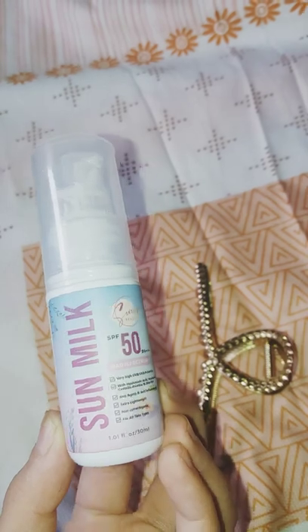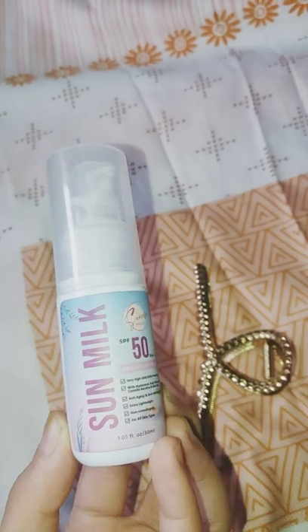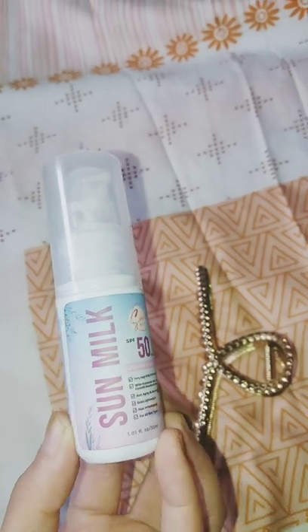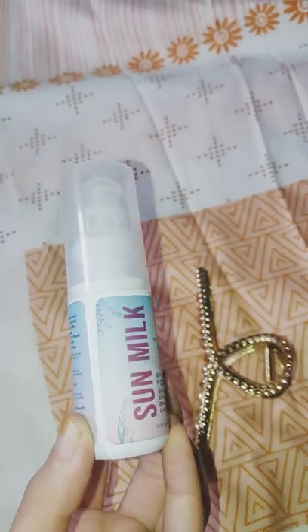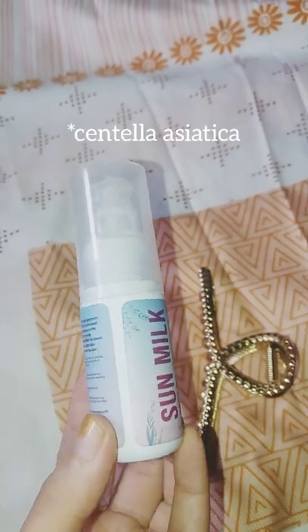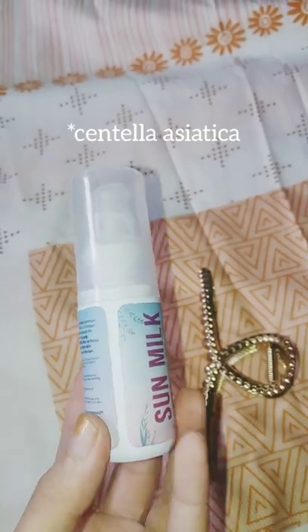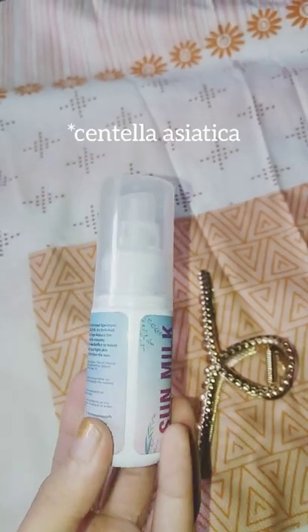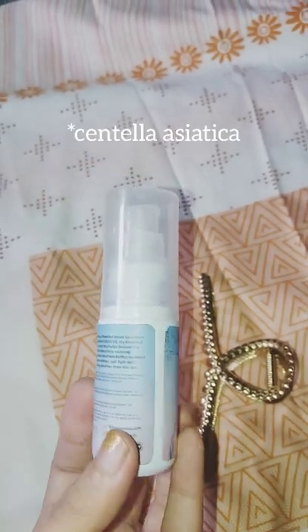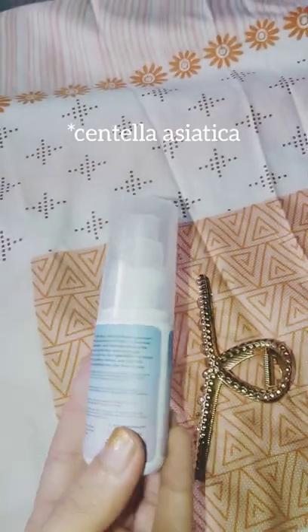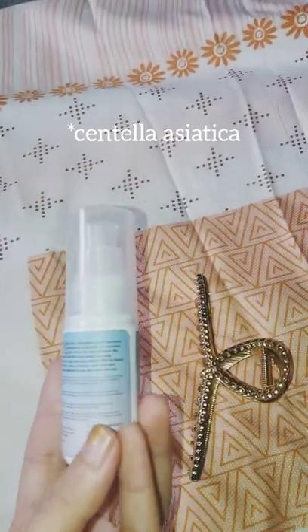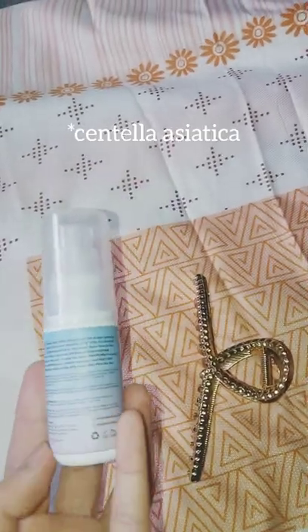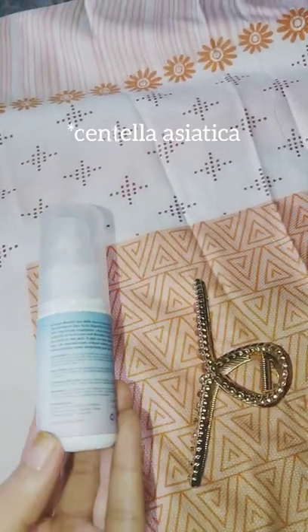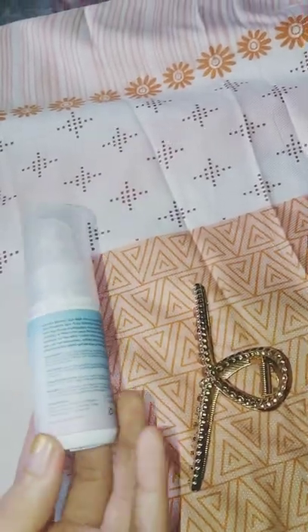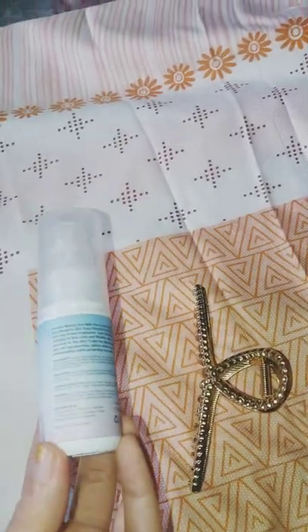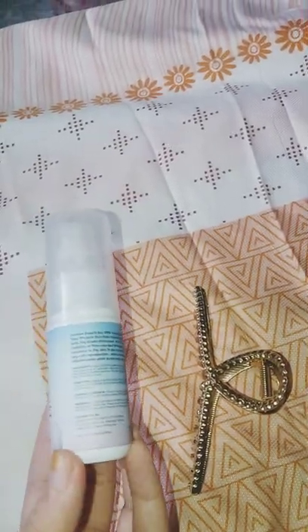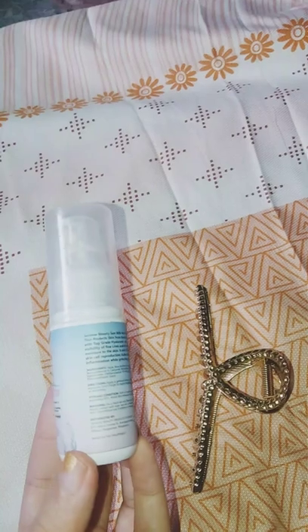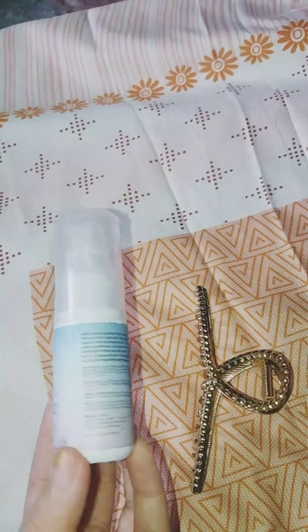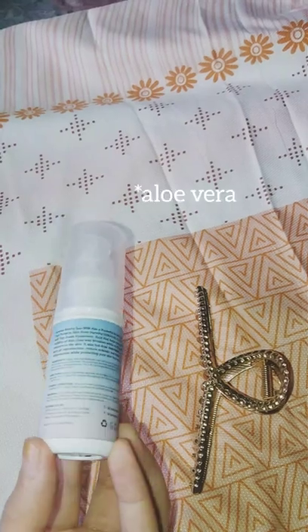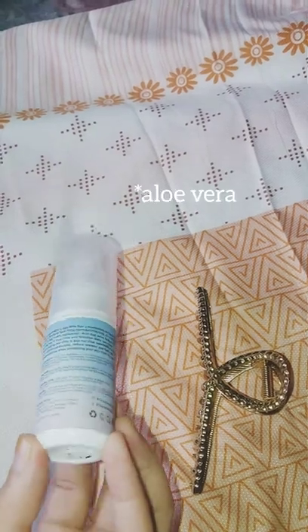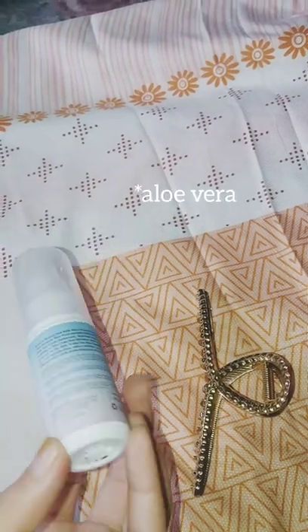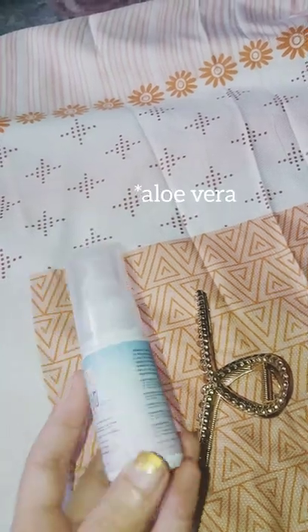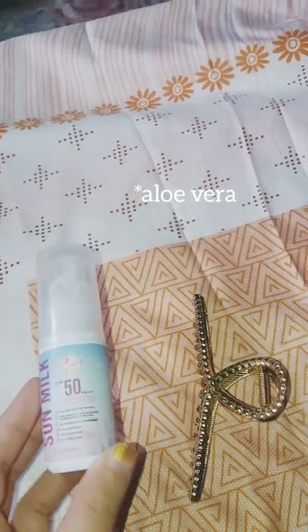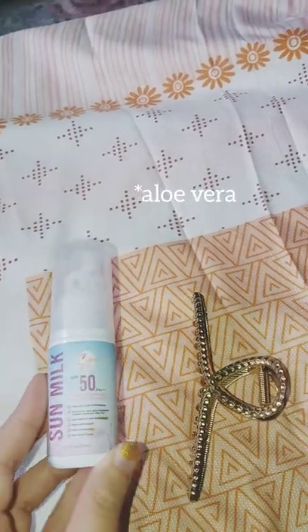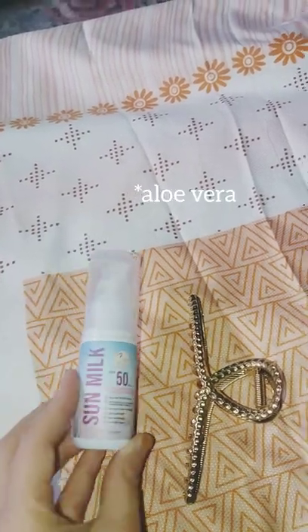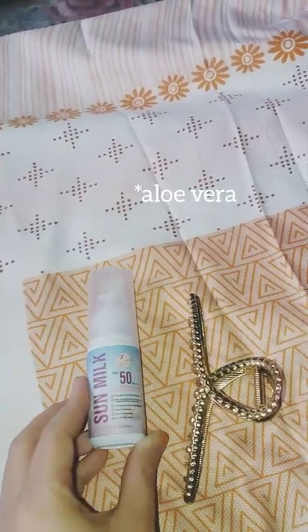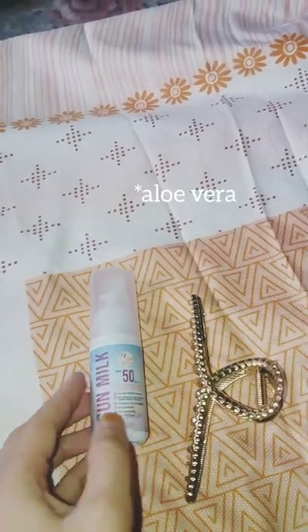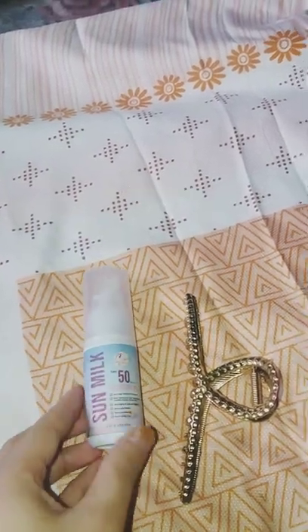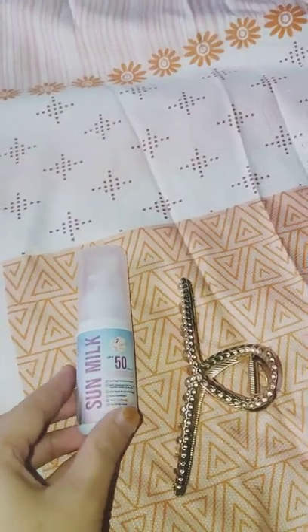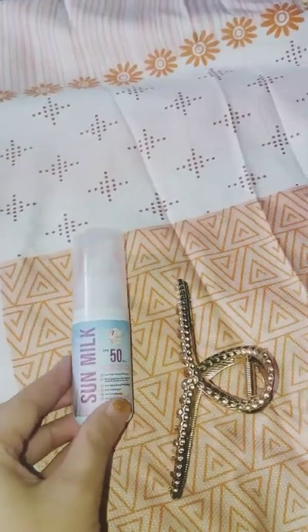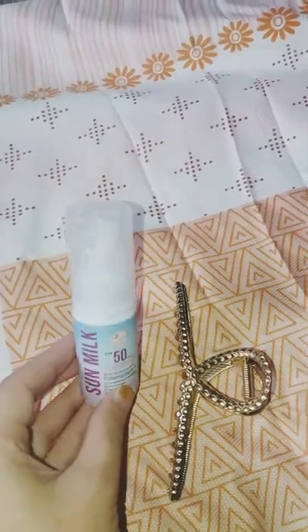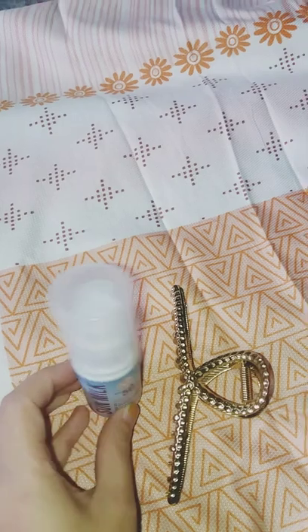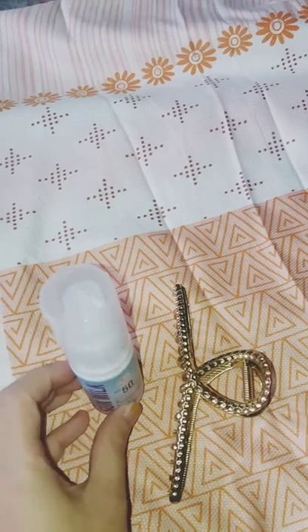Number three, the centella asiatica, that helps restore skin moisture. Number four is the aloe vera, which has anti-aging properties and soothes sunburn.